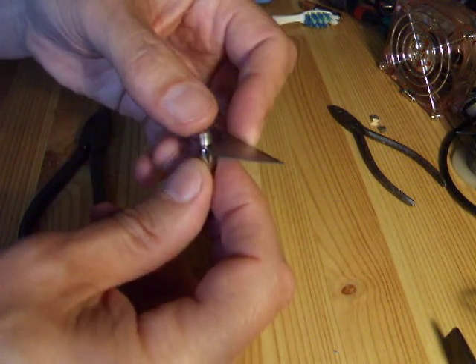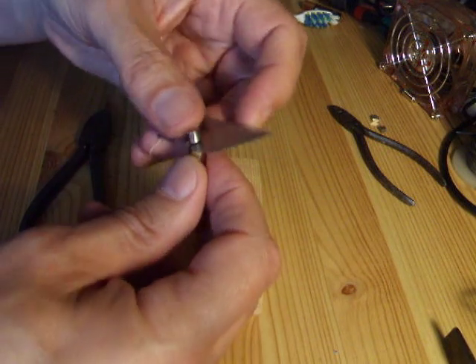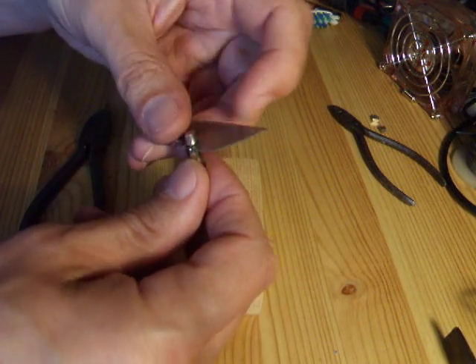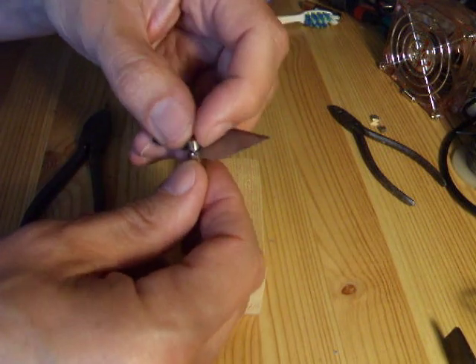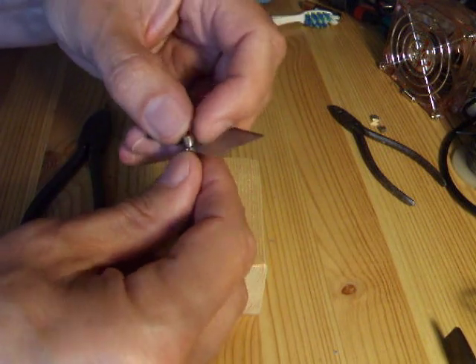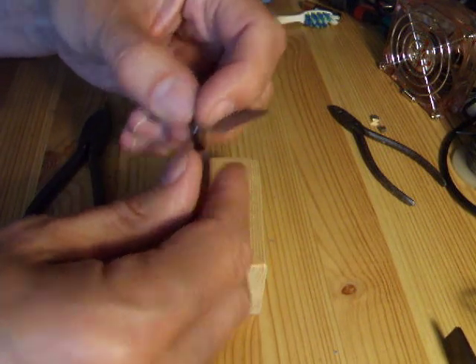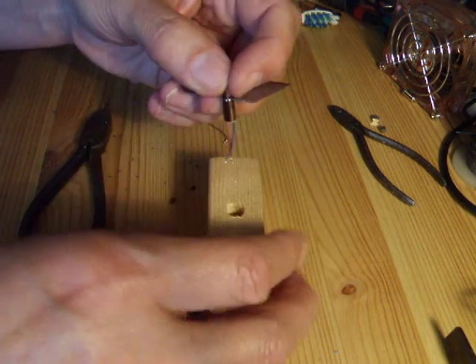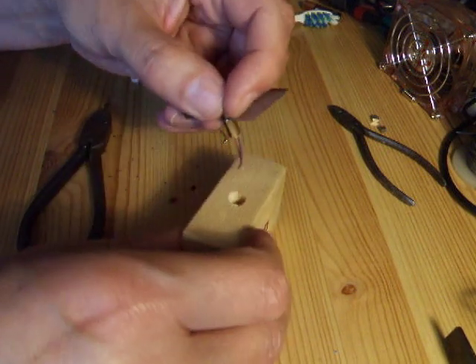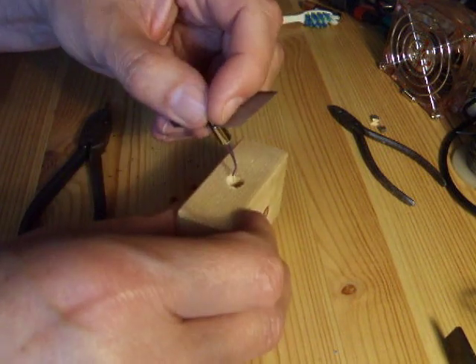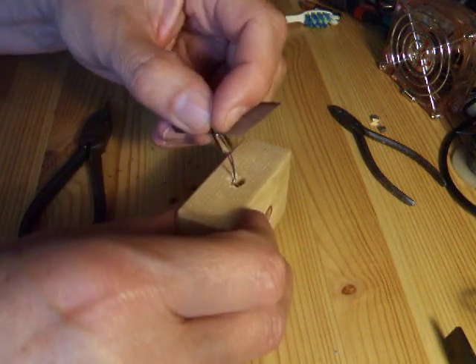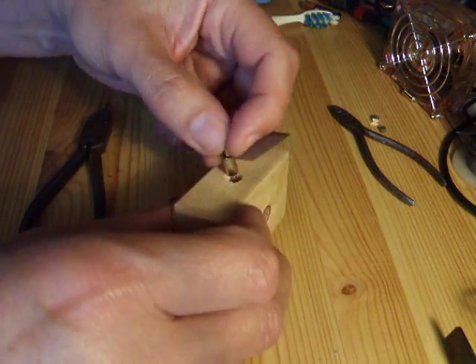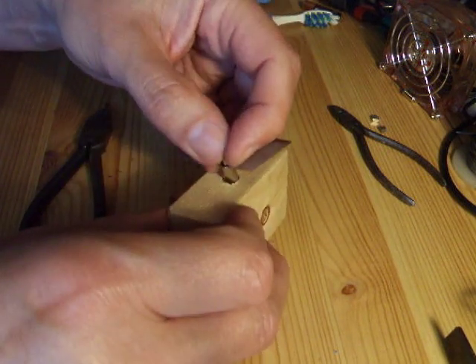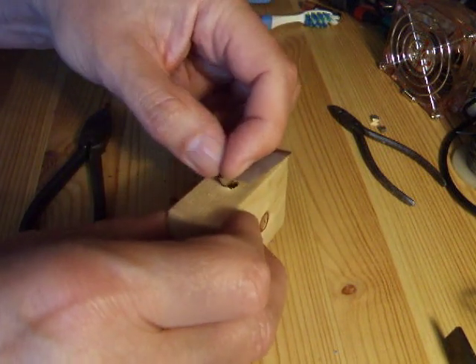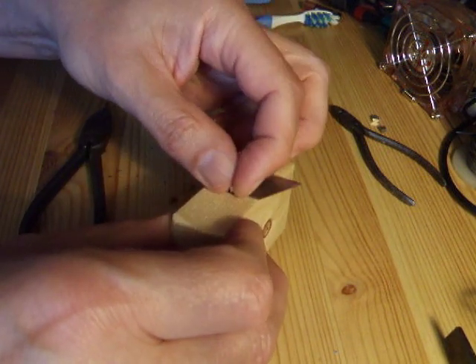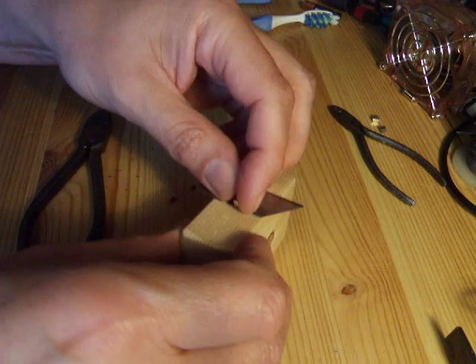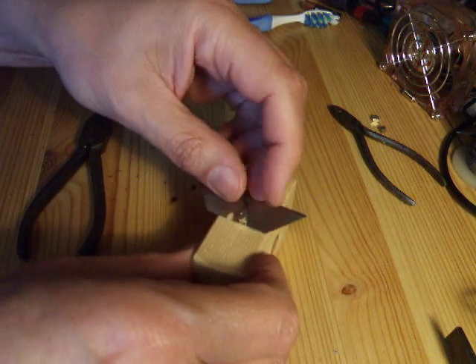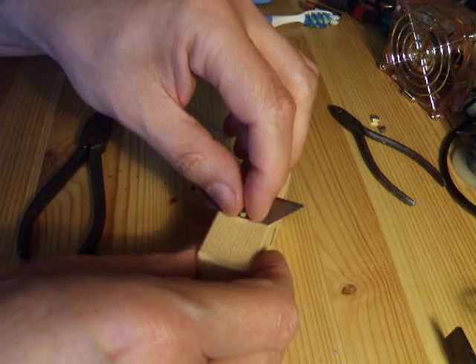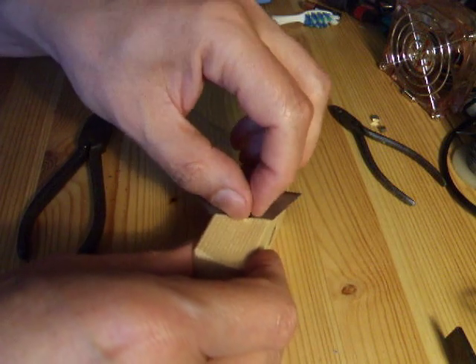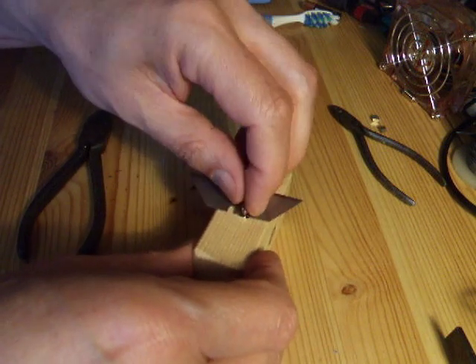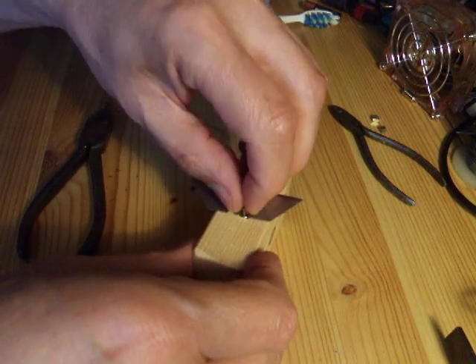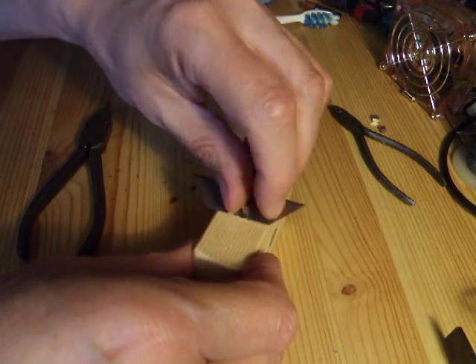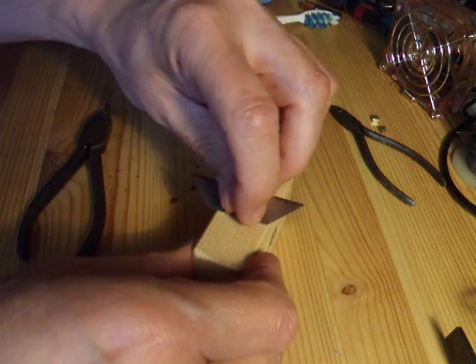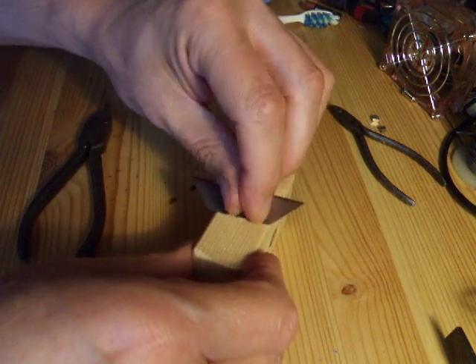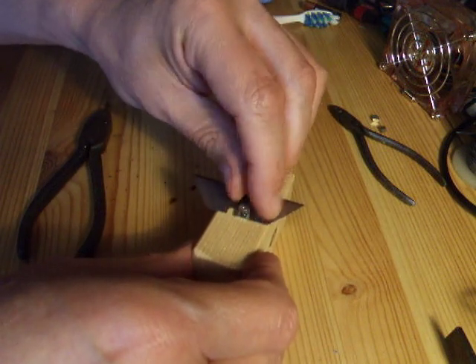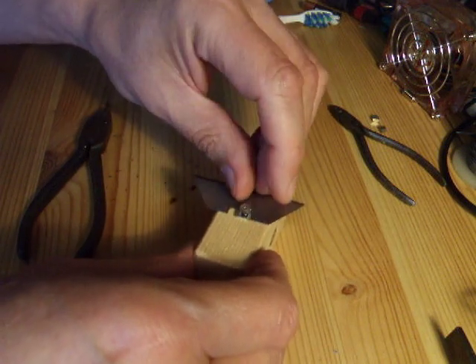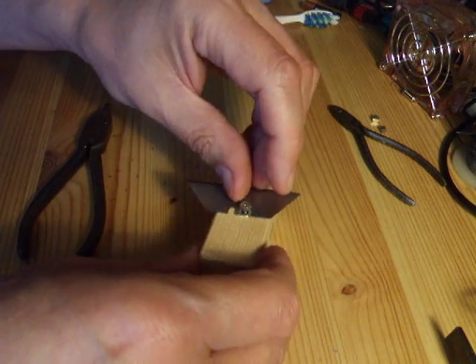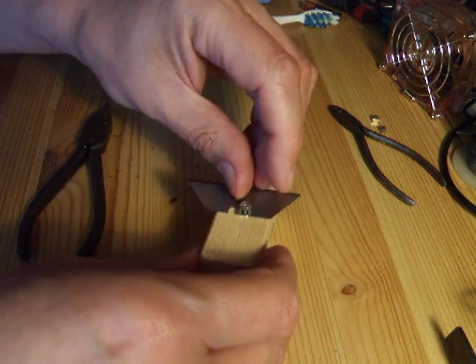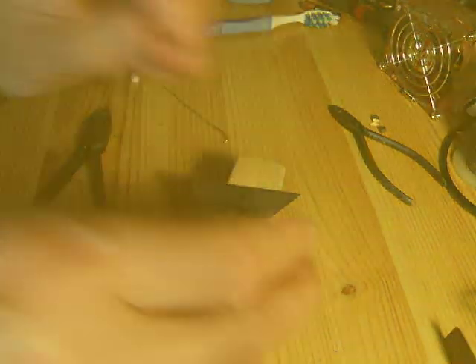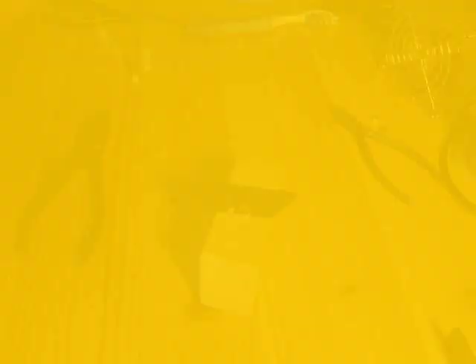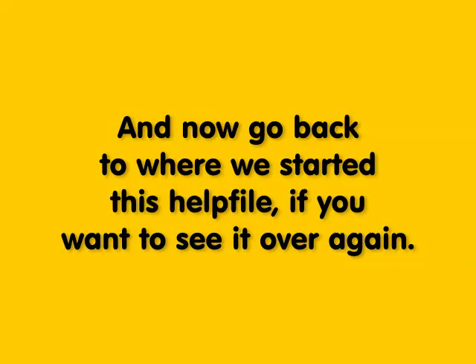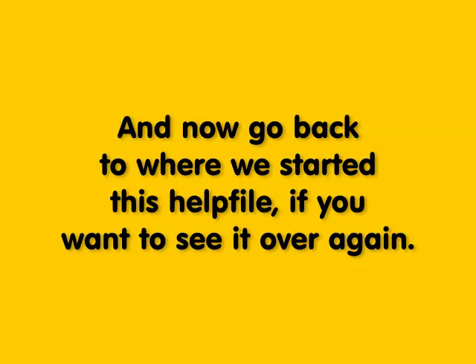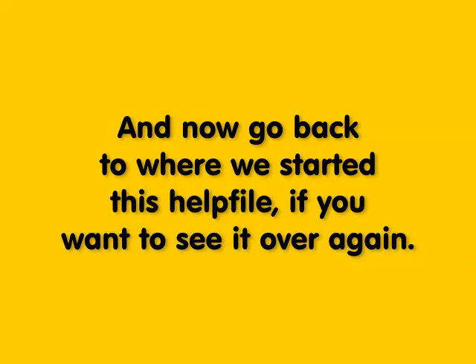...my little tool. Slide it onto there. Stick it in the hole.